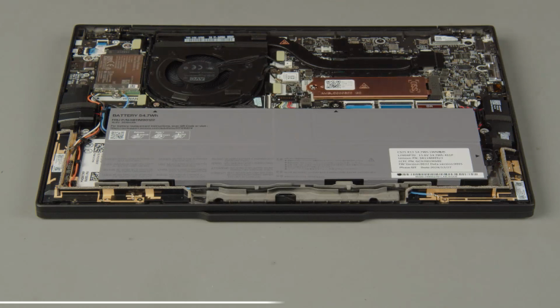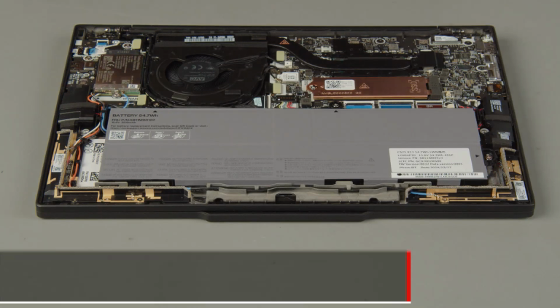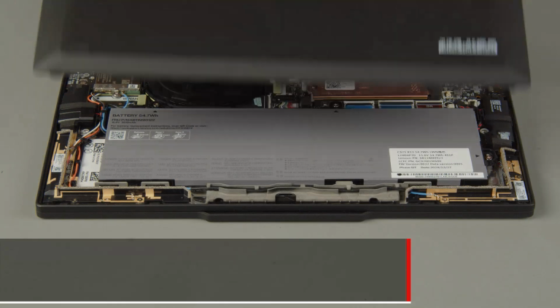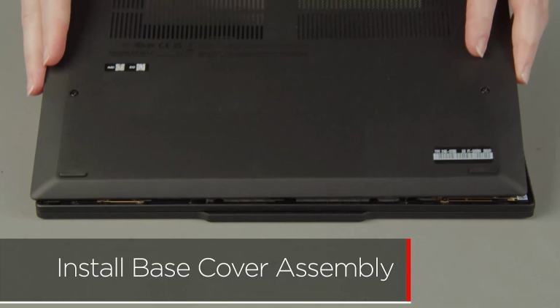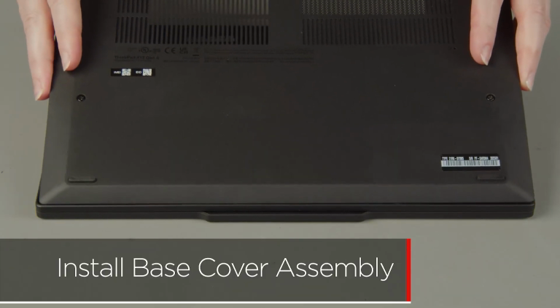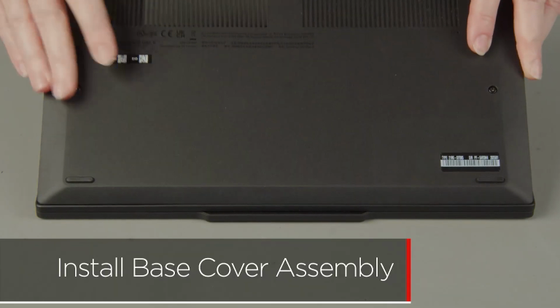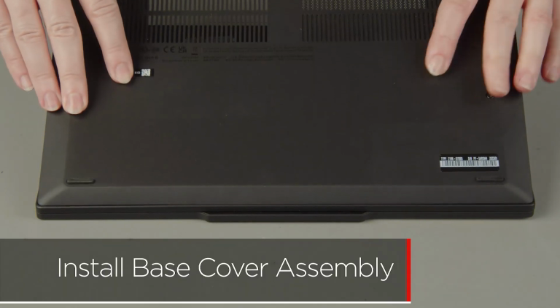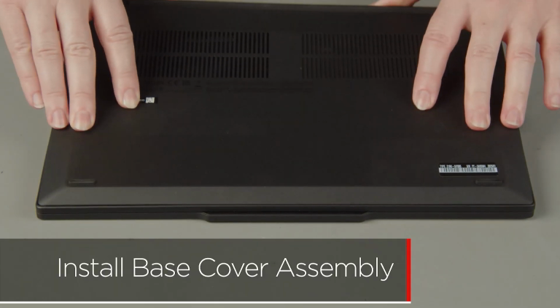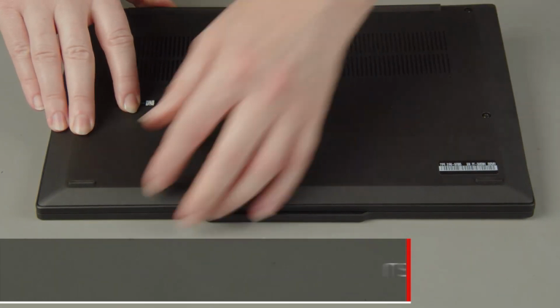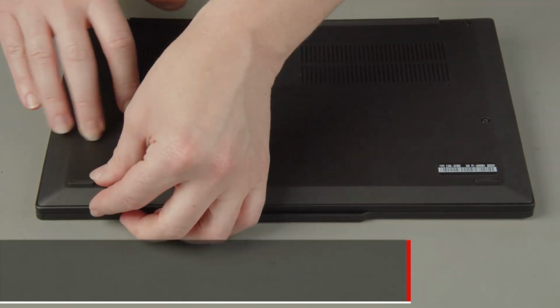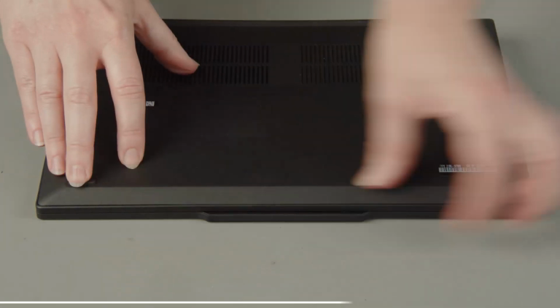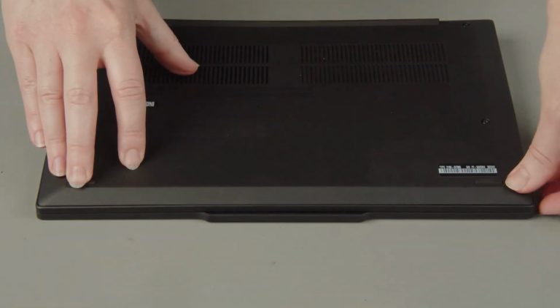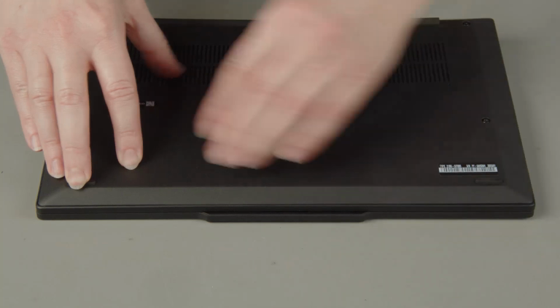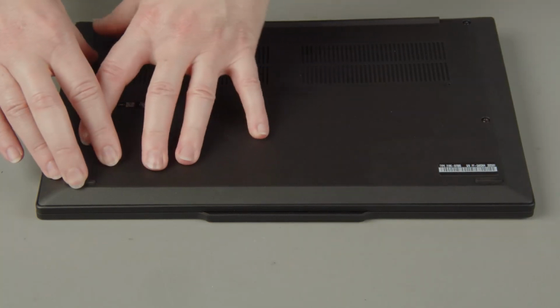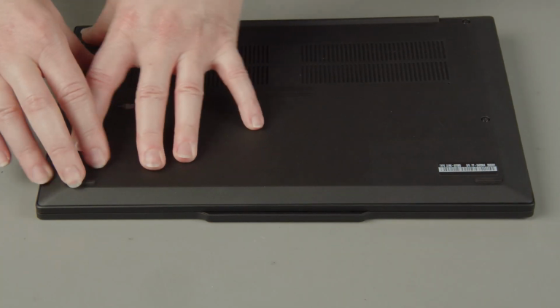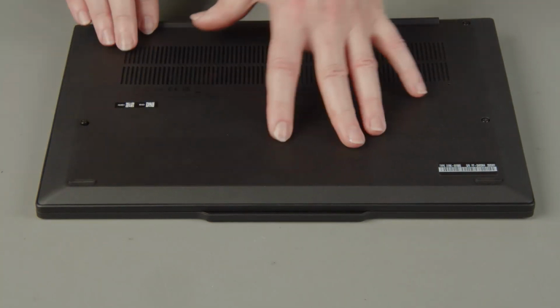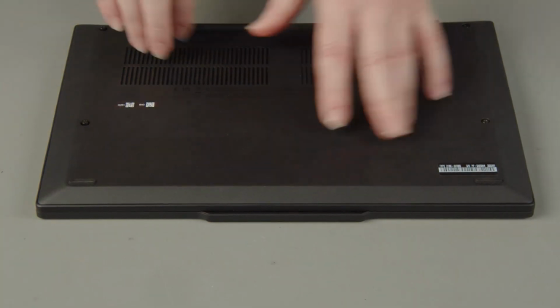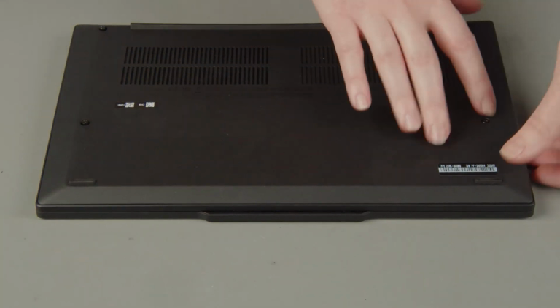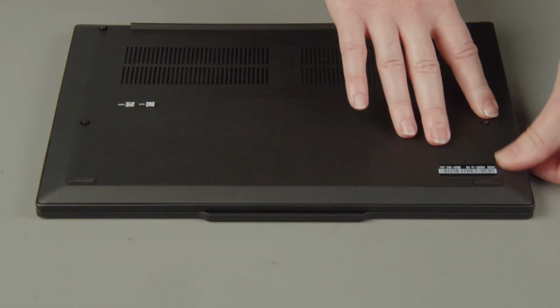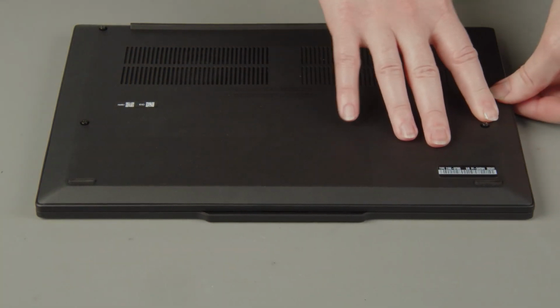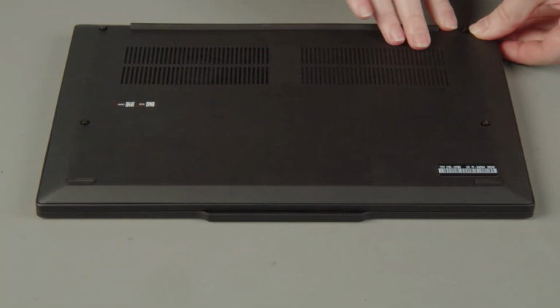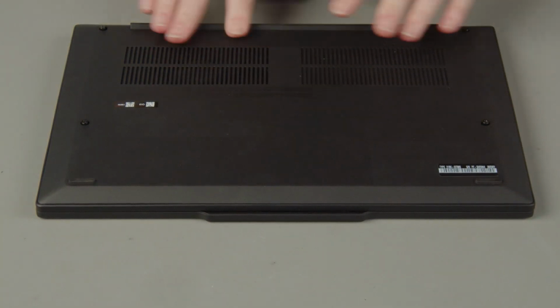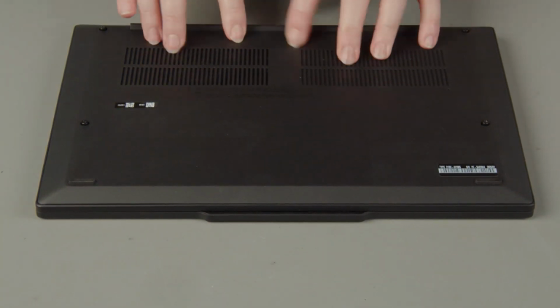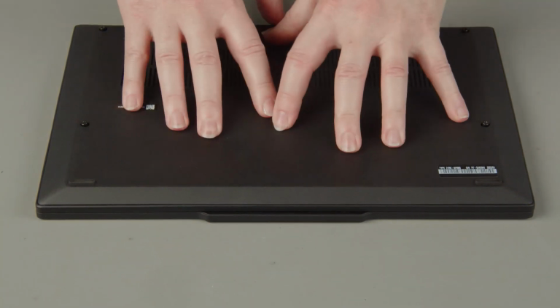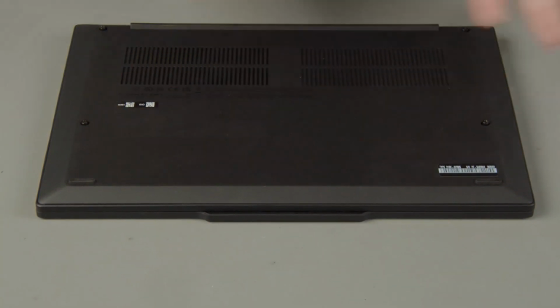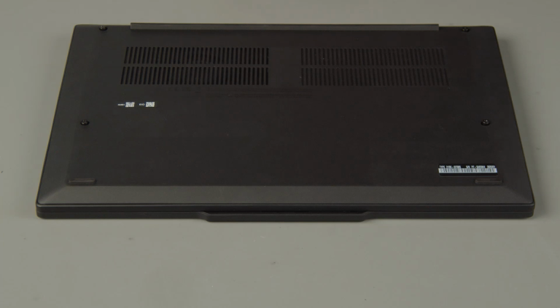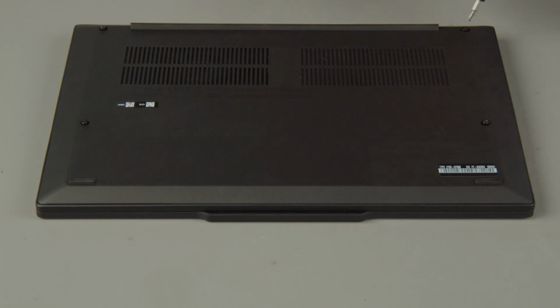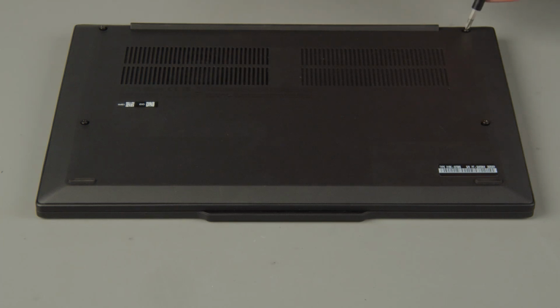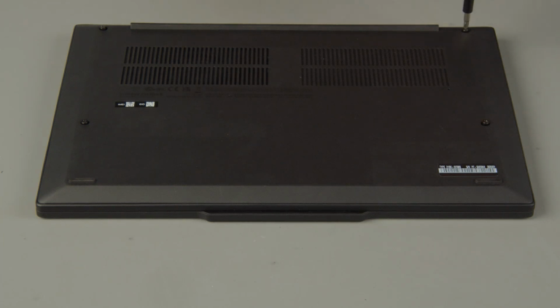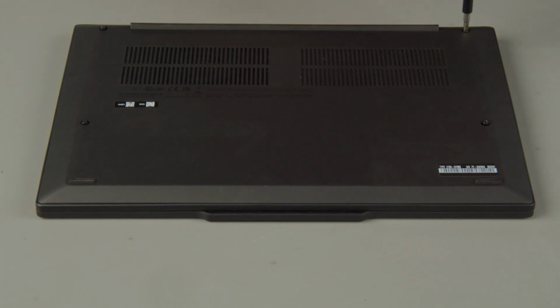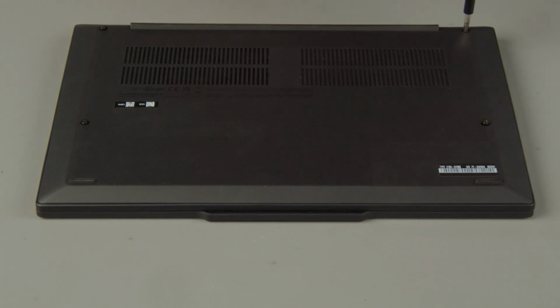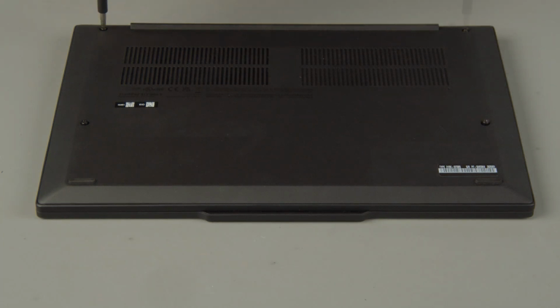Place the cover onto the chassis, inserting the edge opposite the hinges first, and press down around the edges to secure the clips. Tighten the four captive screws on the bottom of the system.